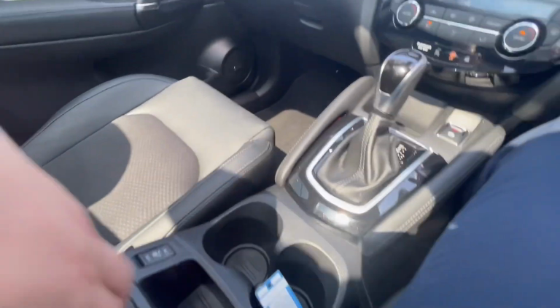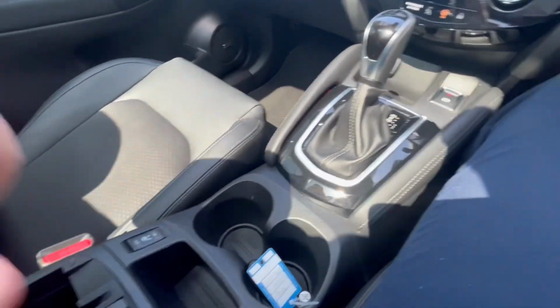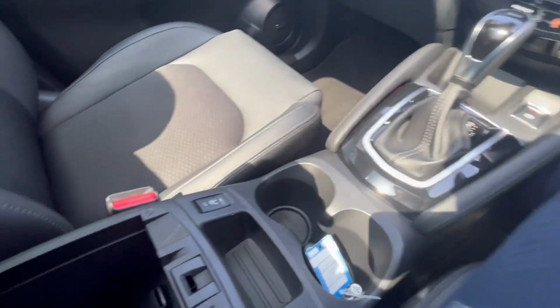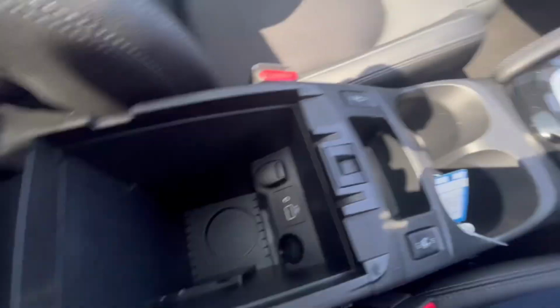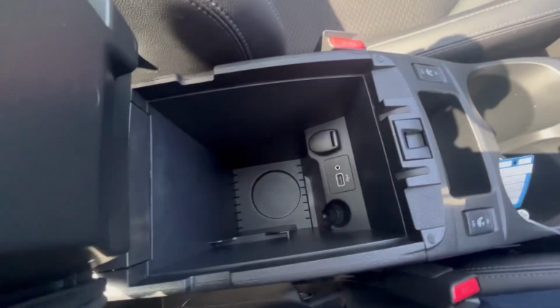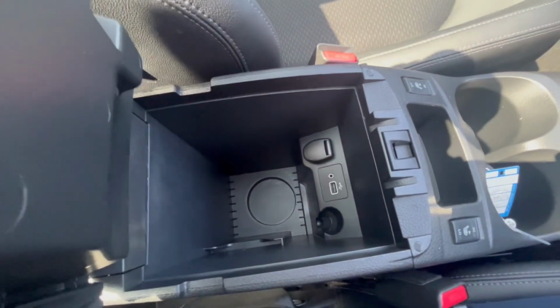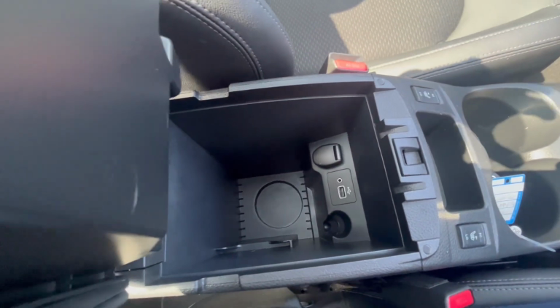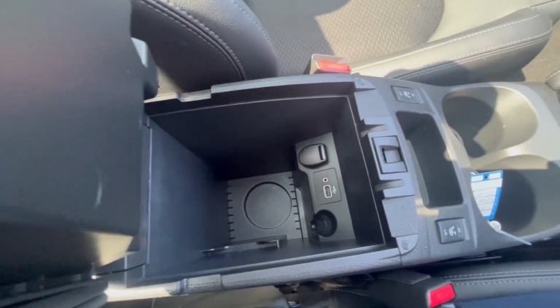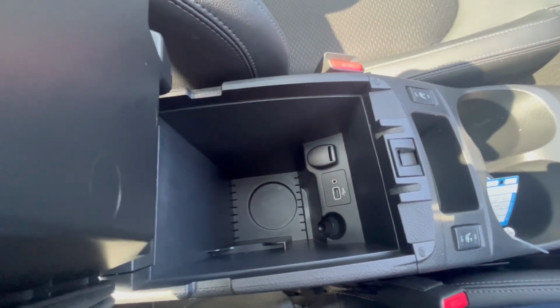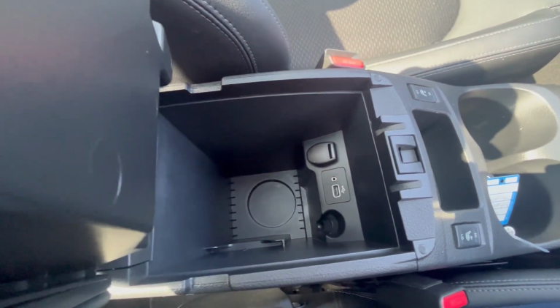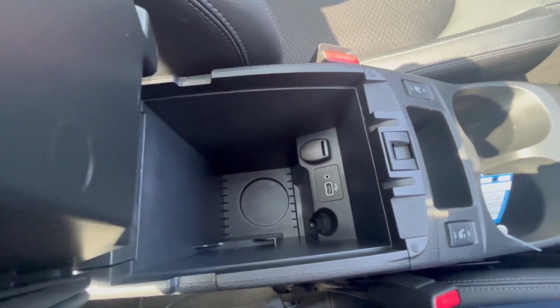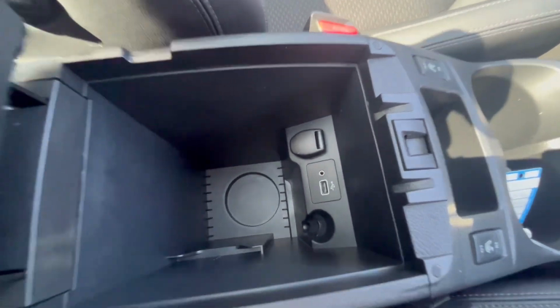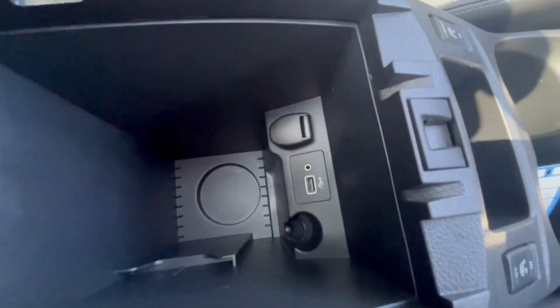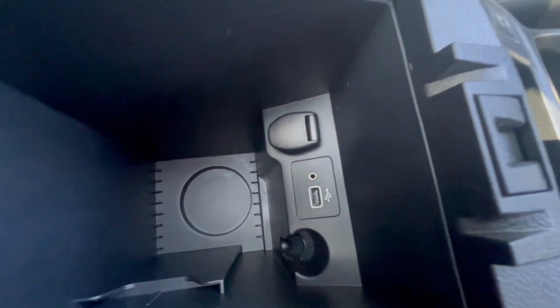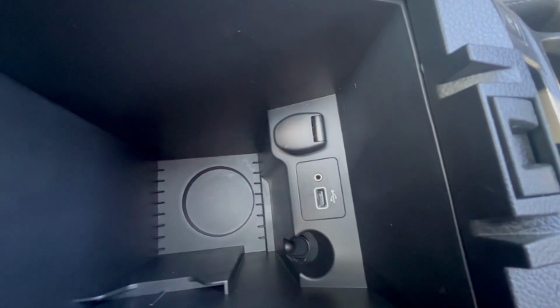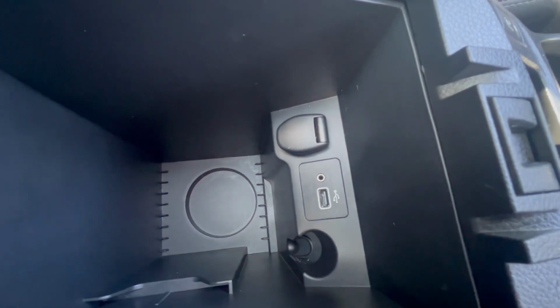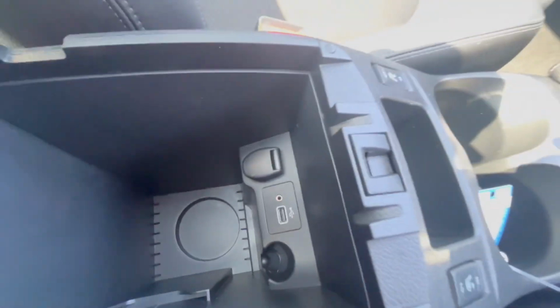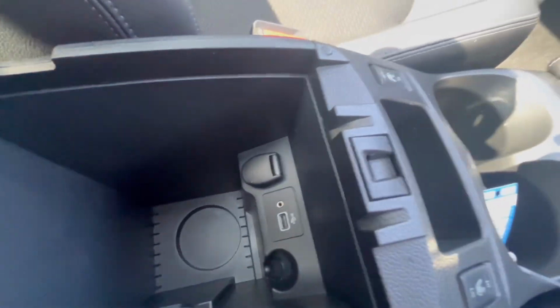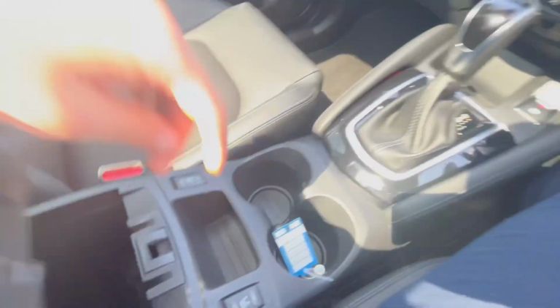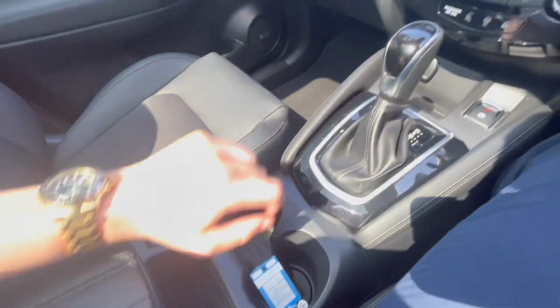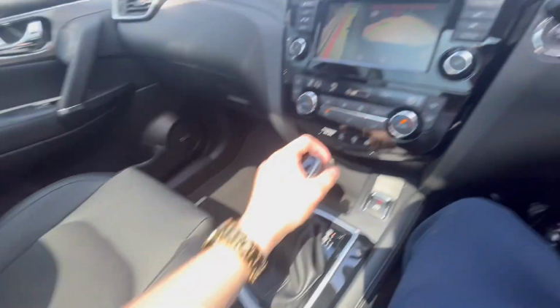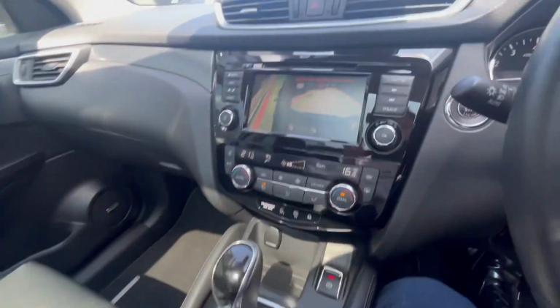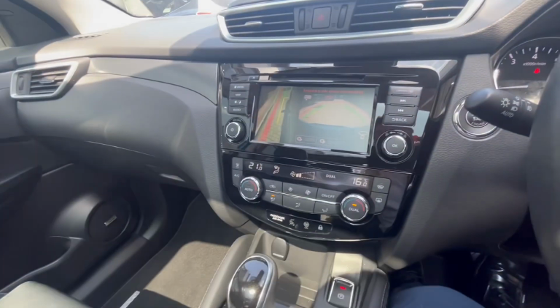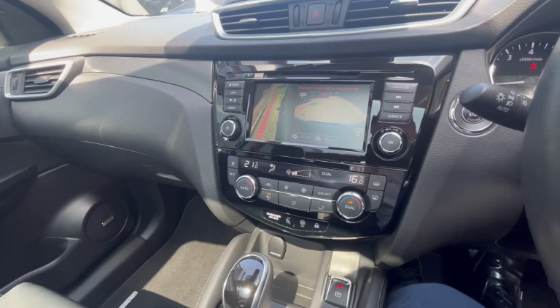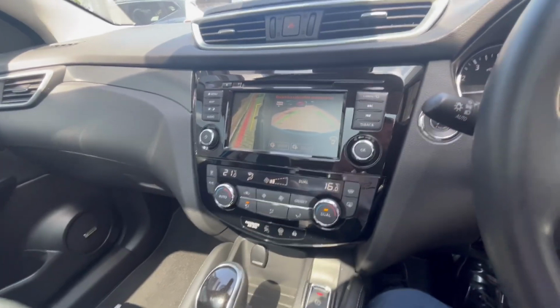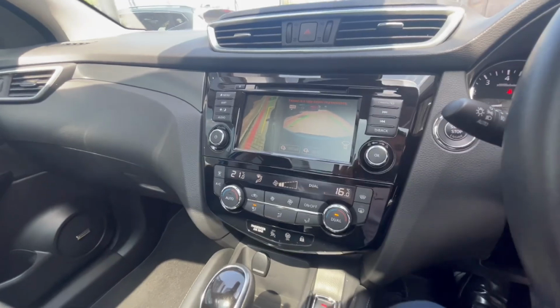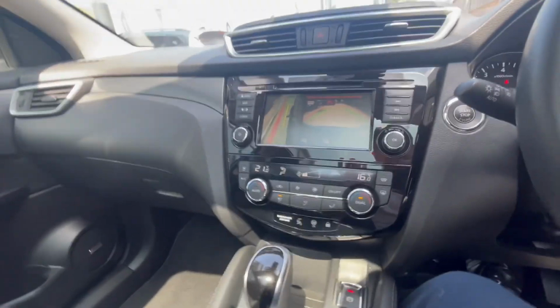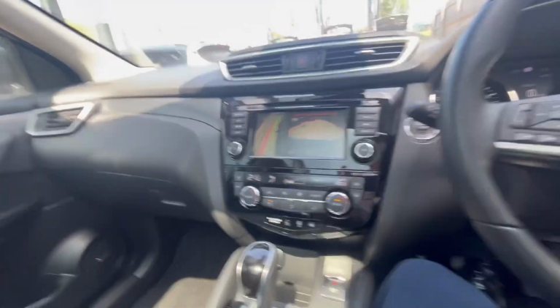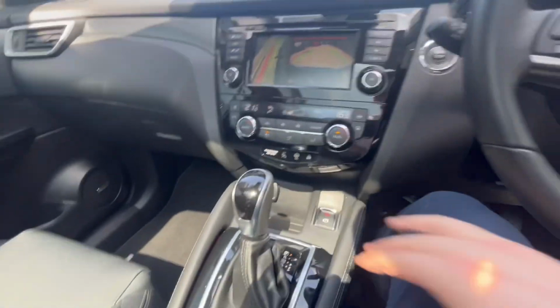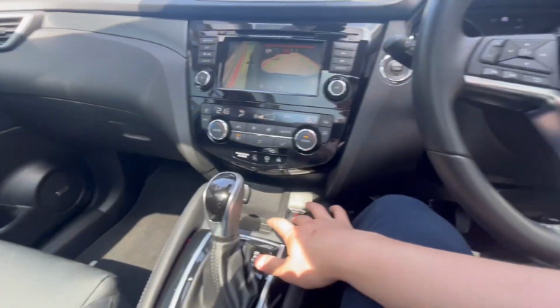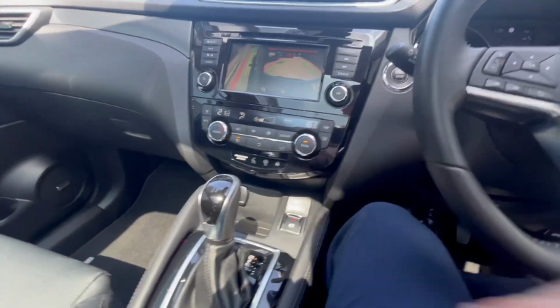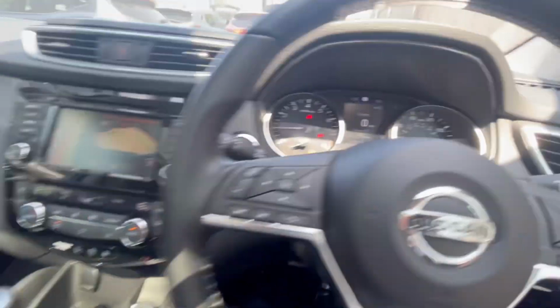In here there's also a storage space that doubles up as an armrest. You can plug your phone in with an auxiliary cord next to it, and it has Apple CarPlay and Android Auto capabilities, plus an electronic handbrake which makes things really easy.